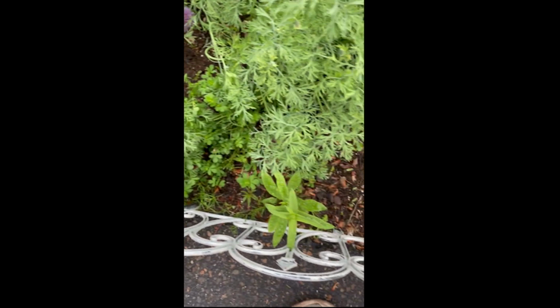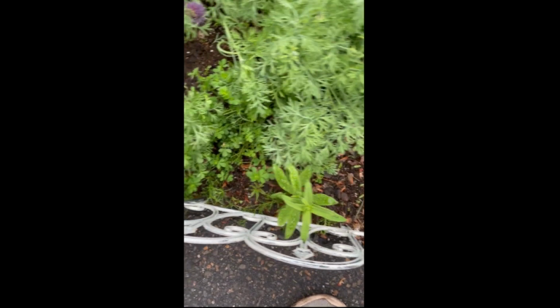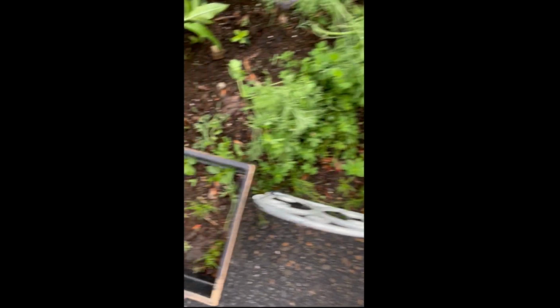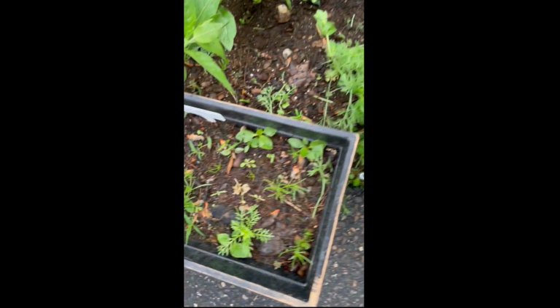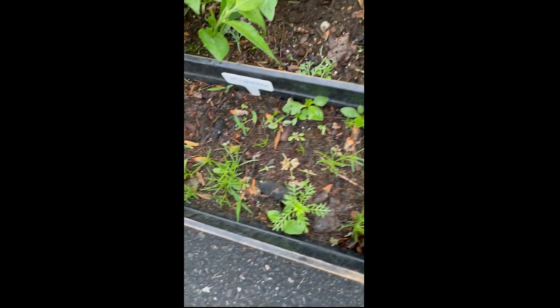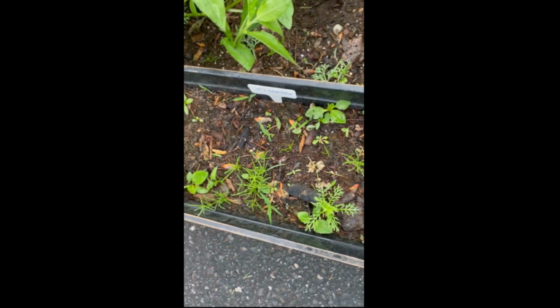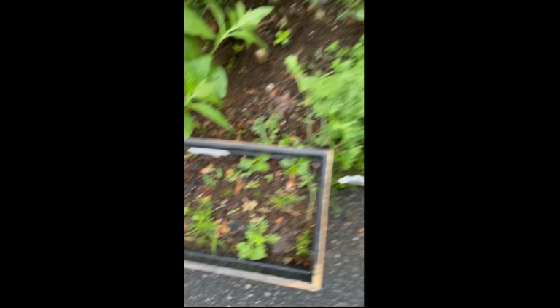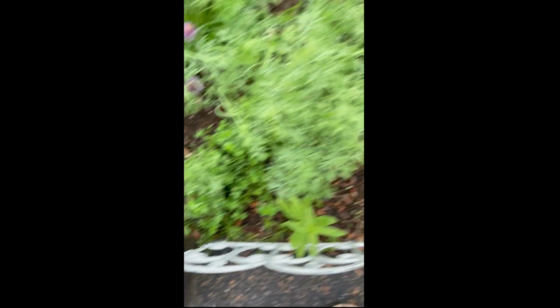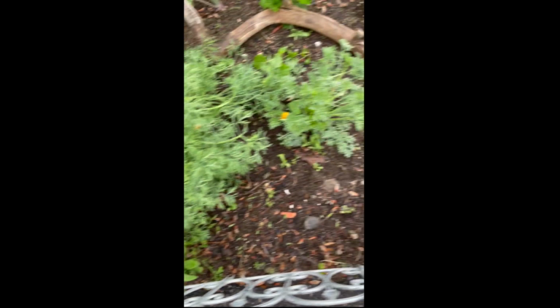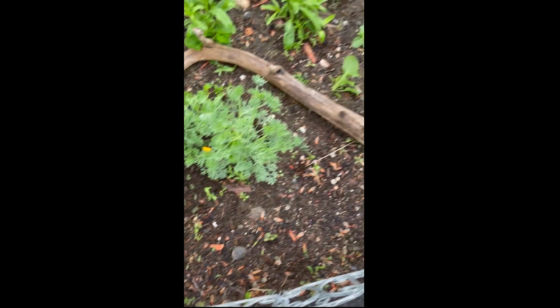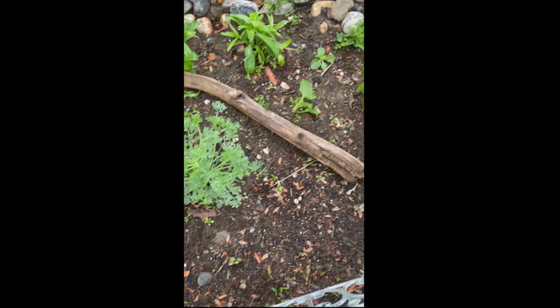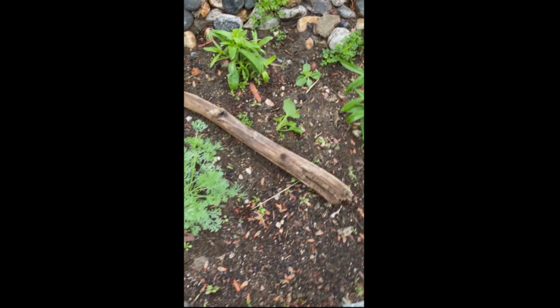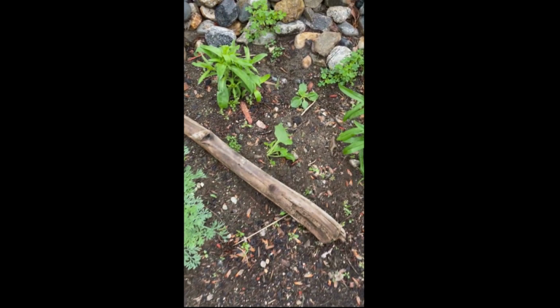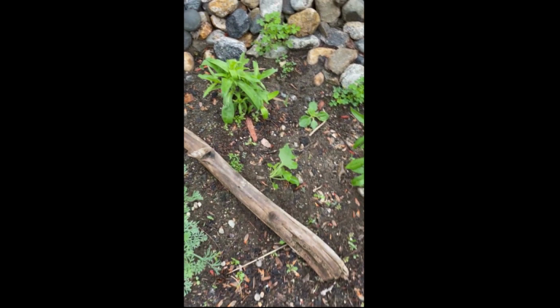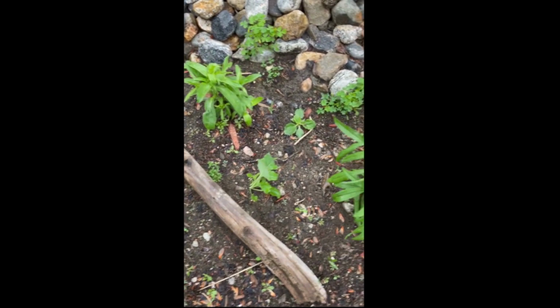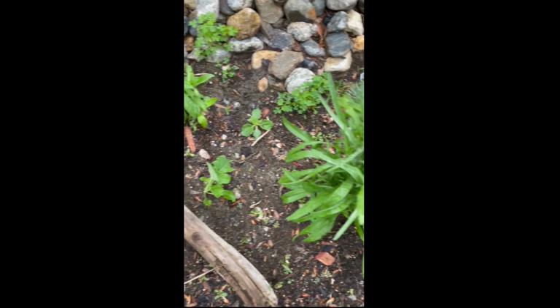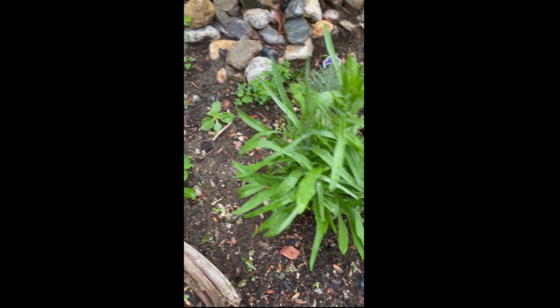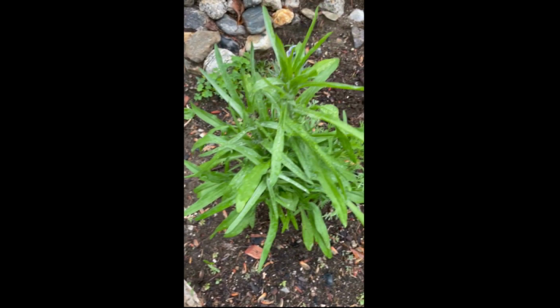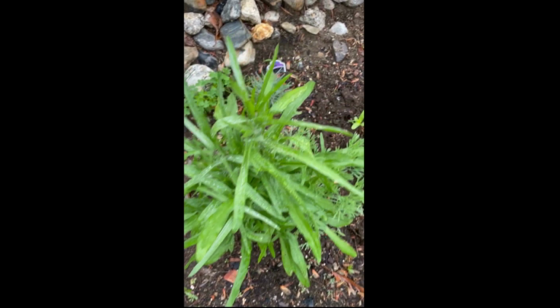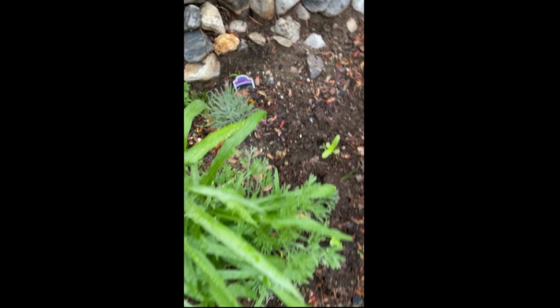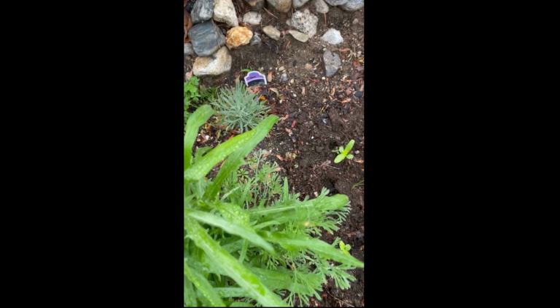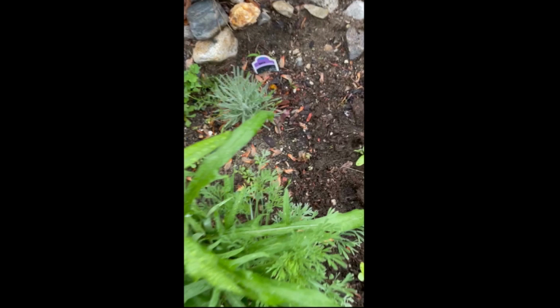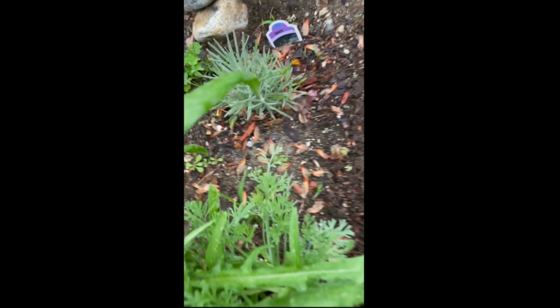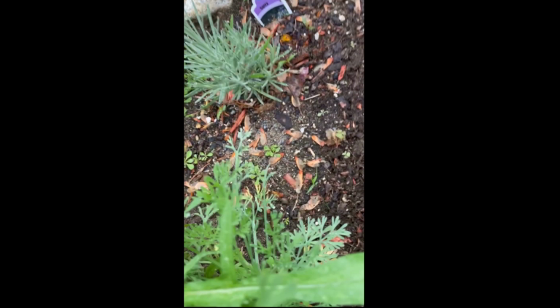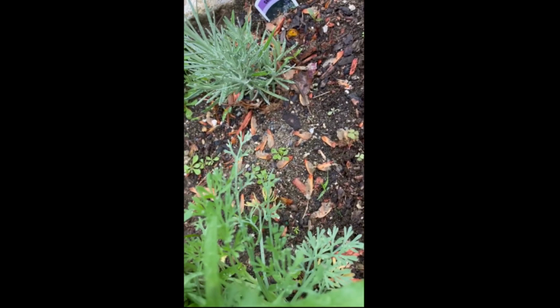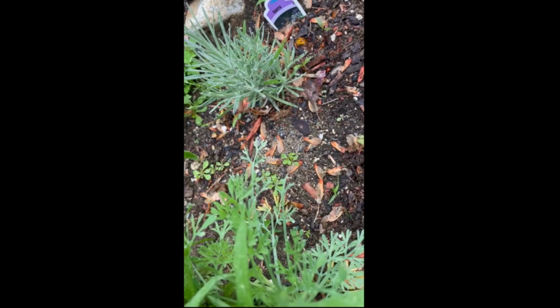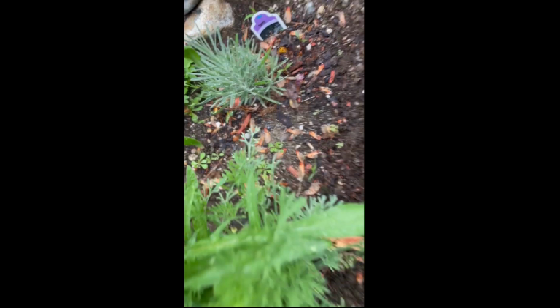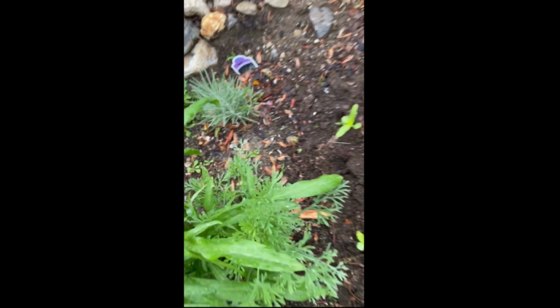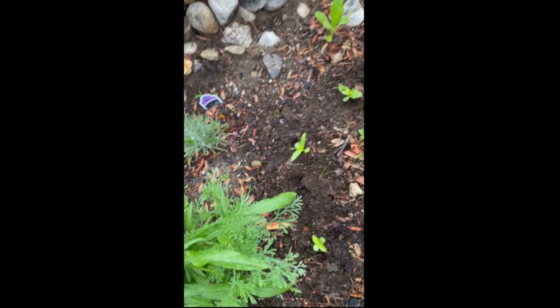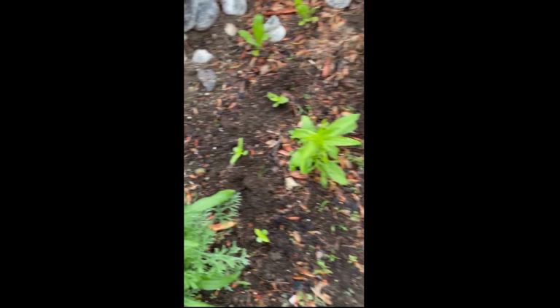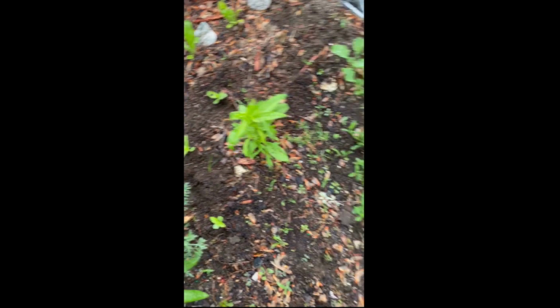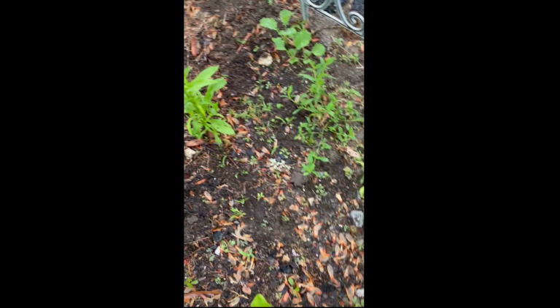And cilantro coming up over here. This plant here is curry. Some more calendula.